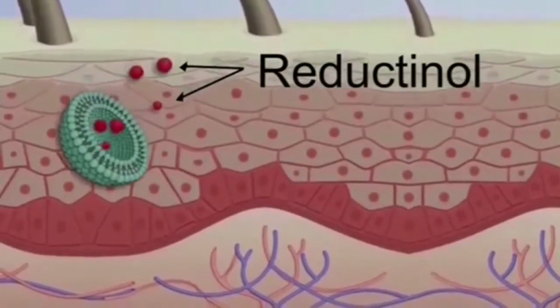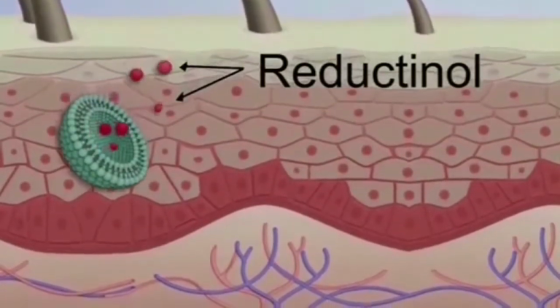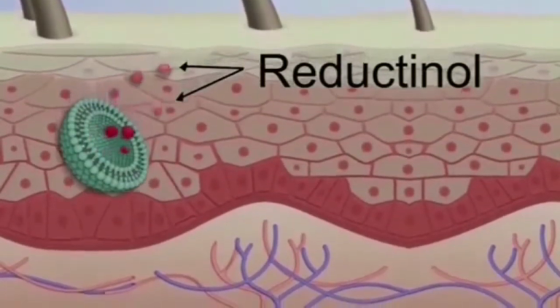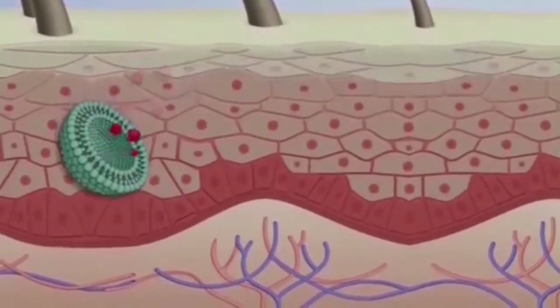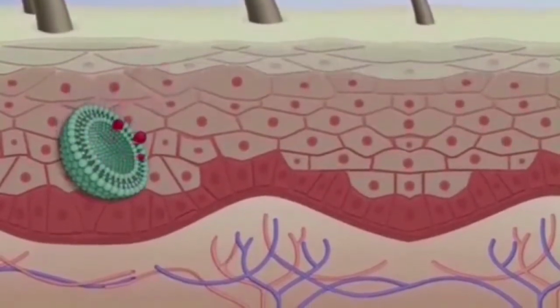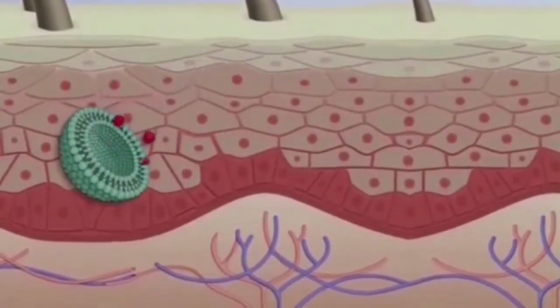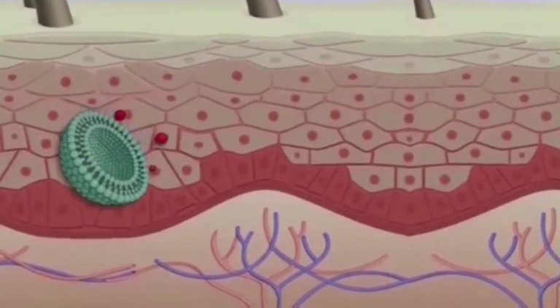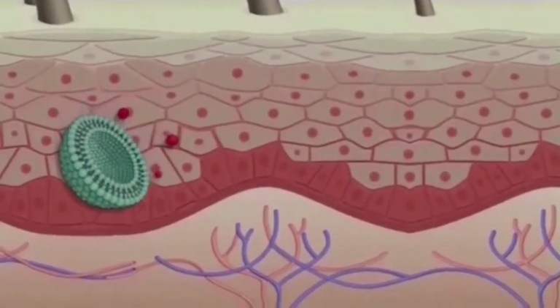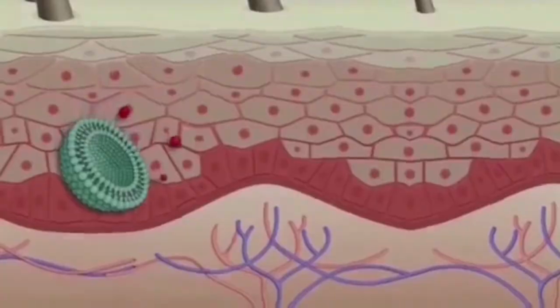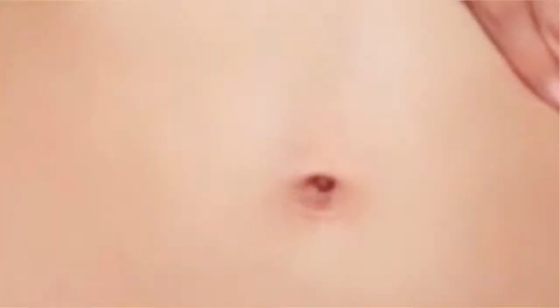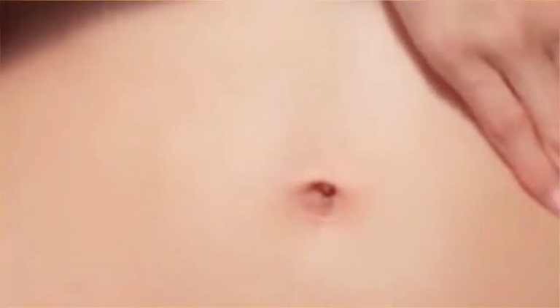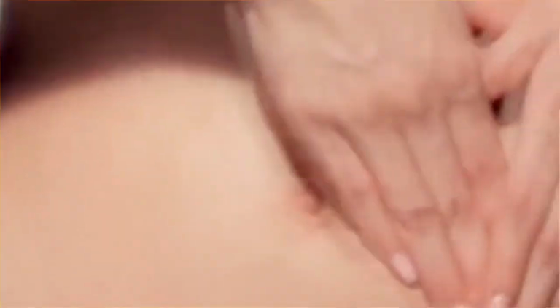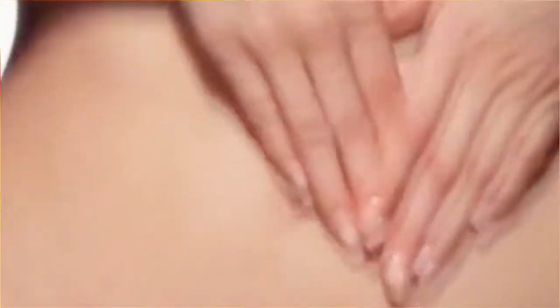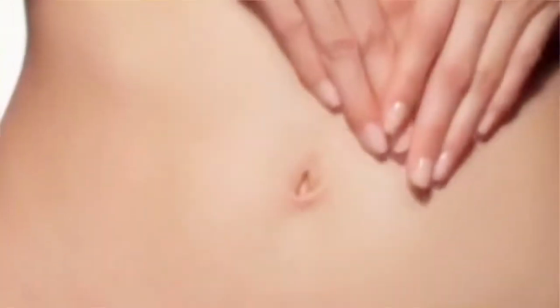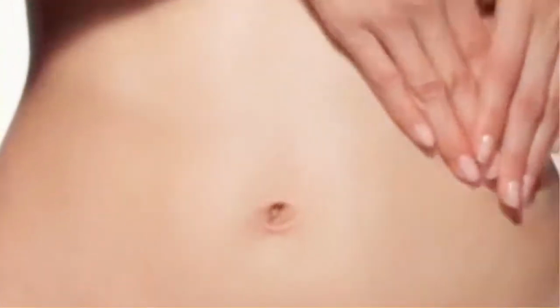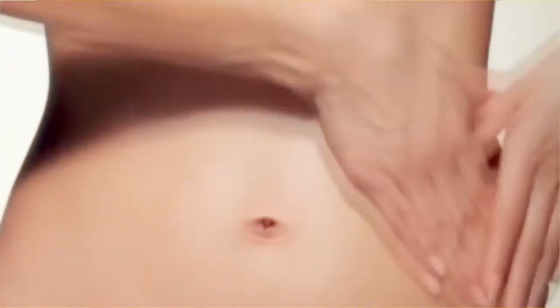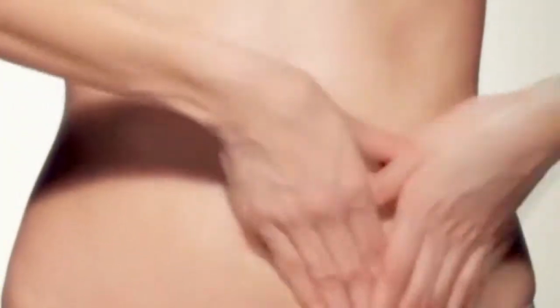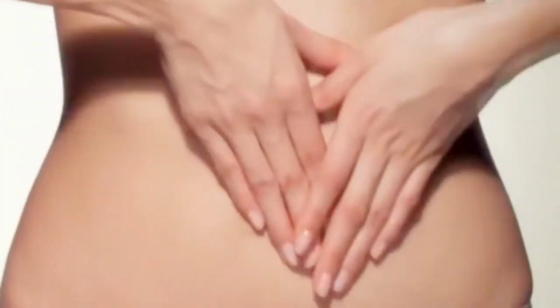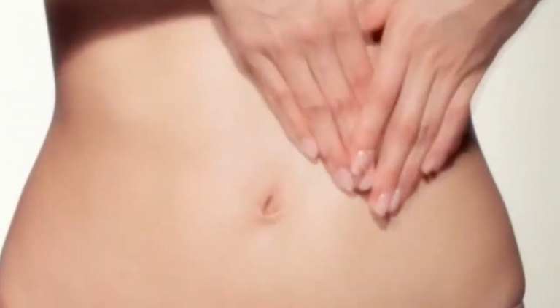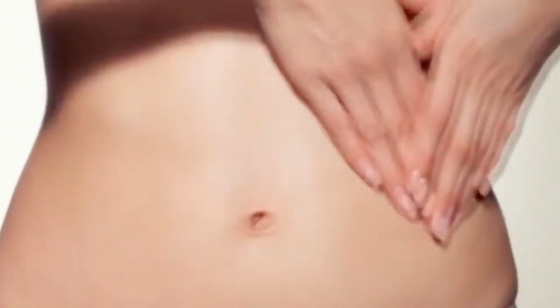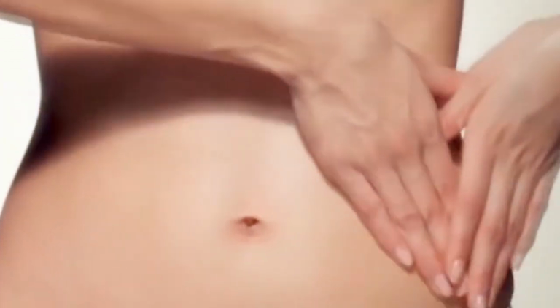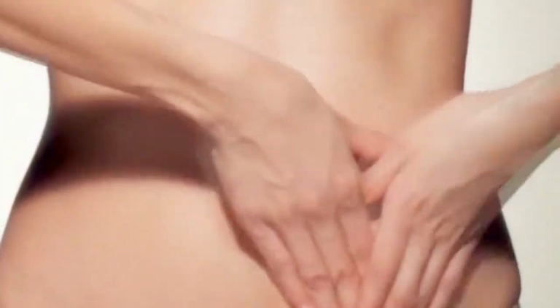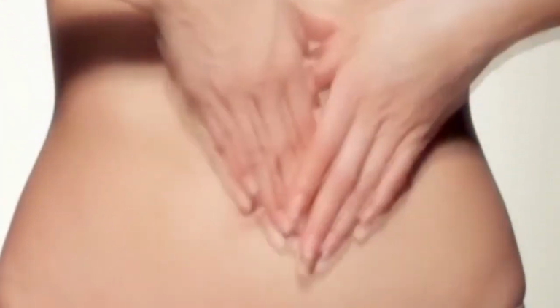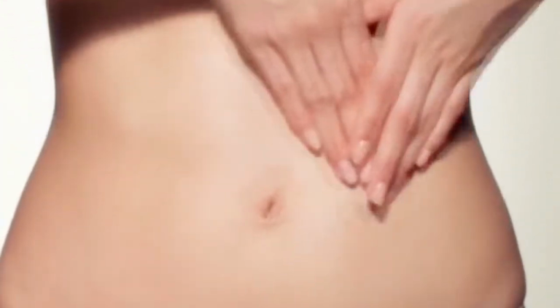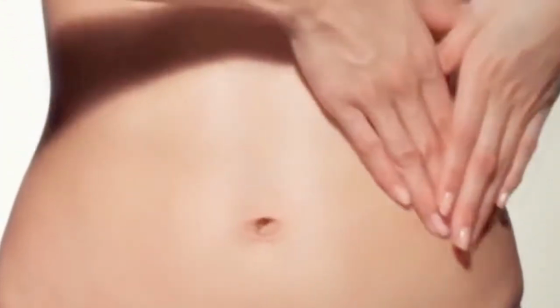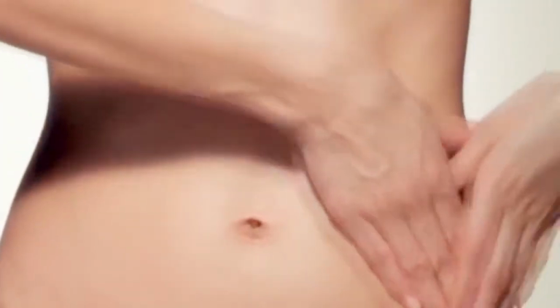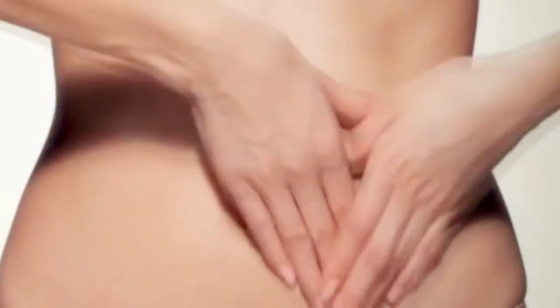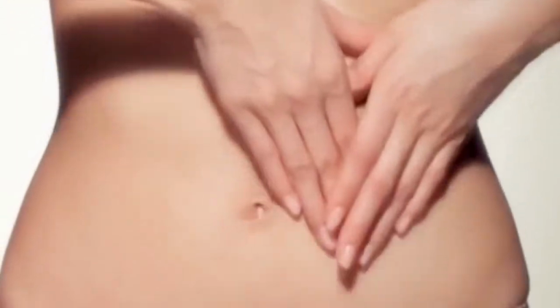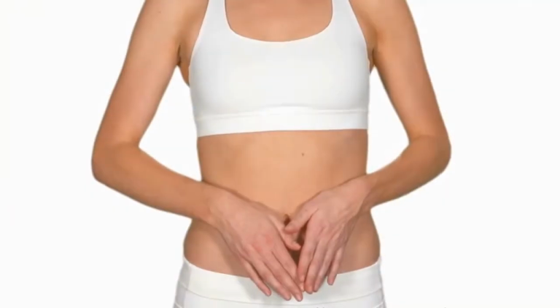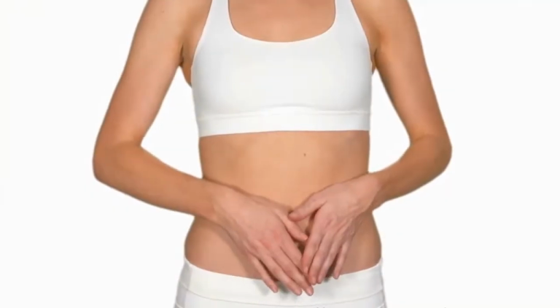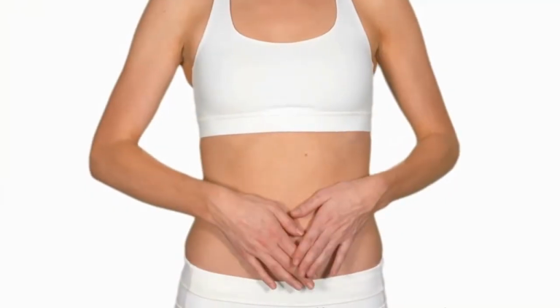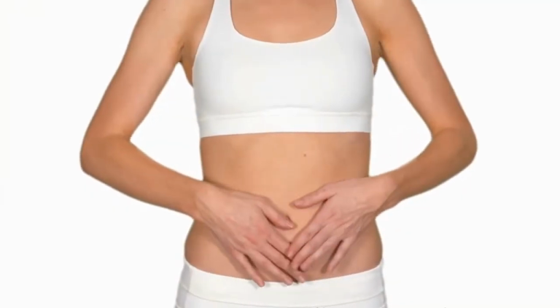Once beneath your skin, the liposomes release their reductinol and your fat cells absorb it. This causes them to shrink, making your skin look noticeably slimmer.